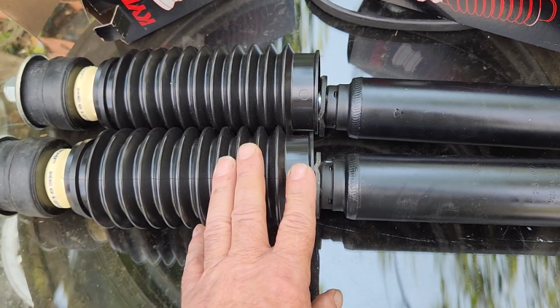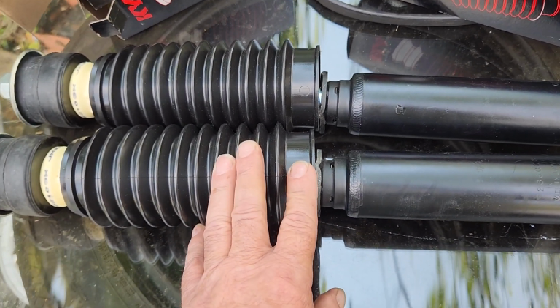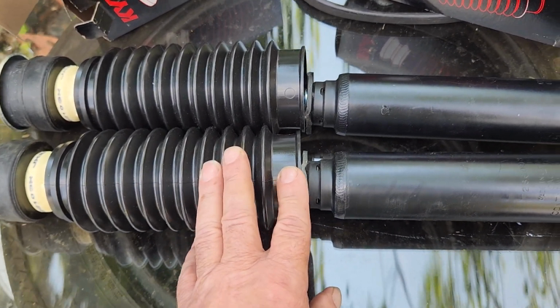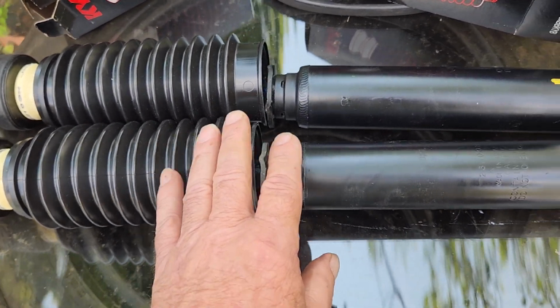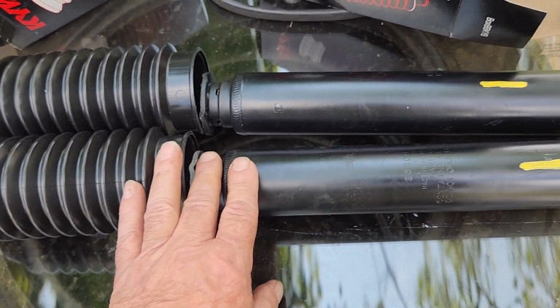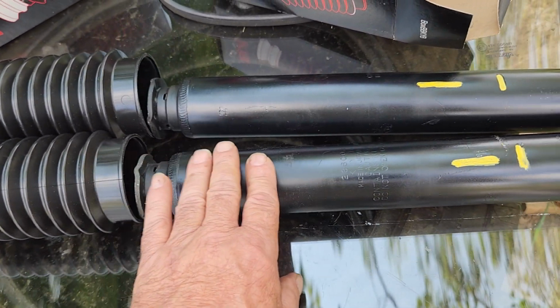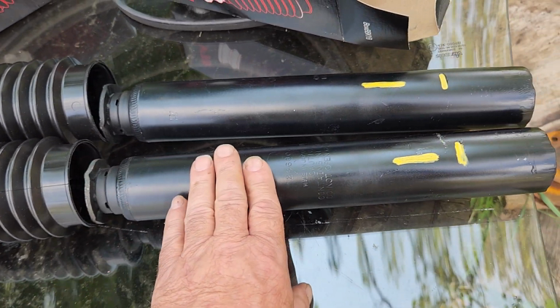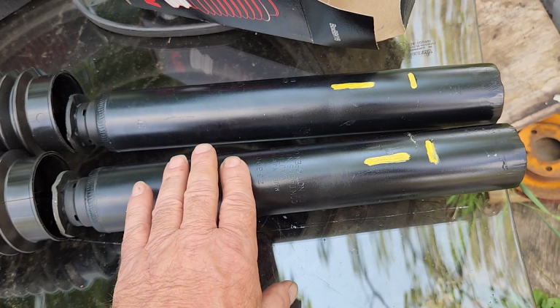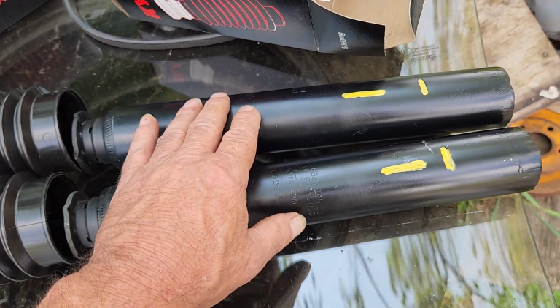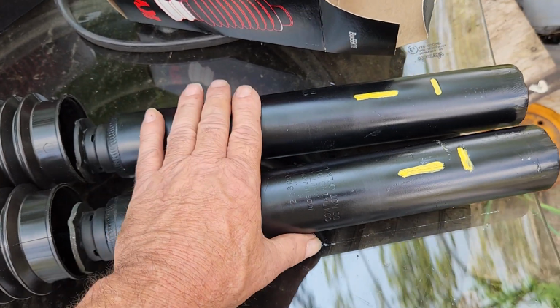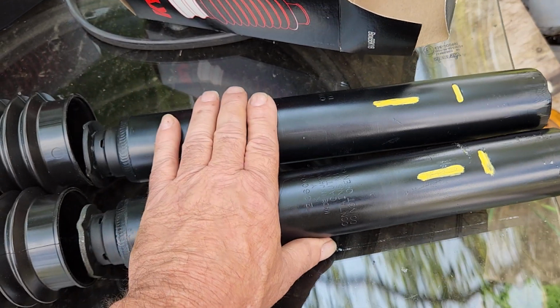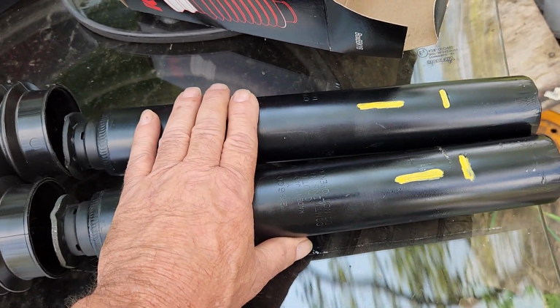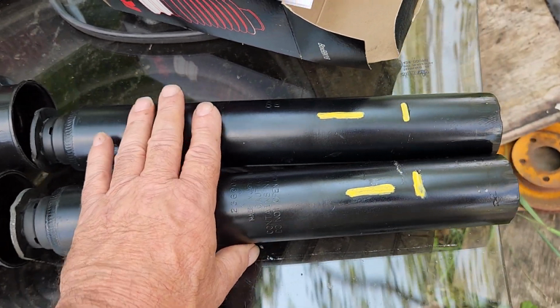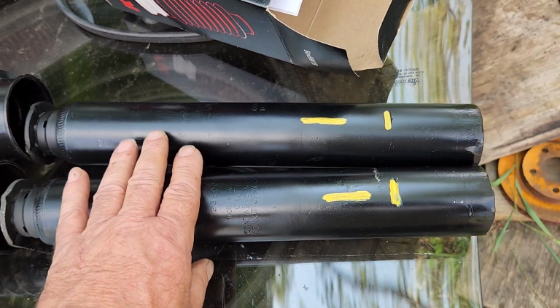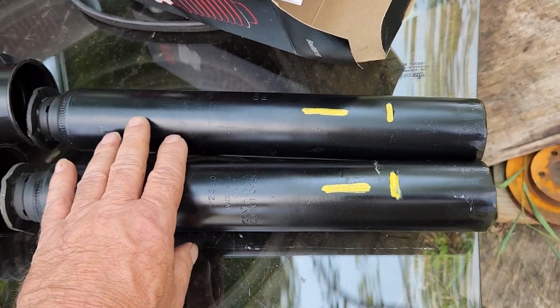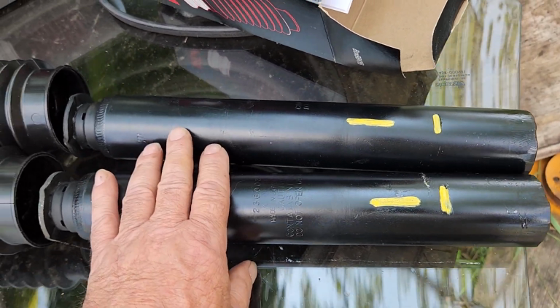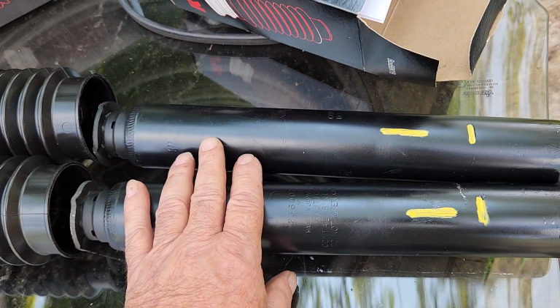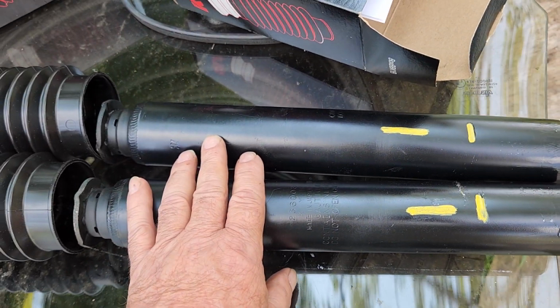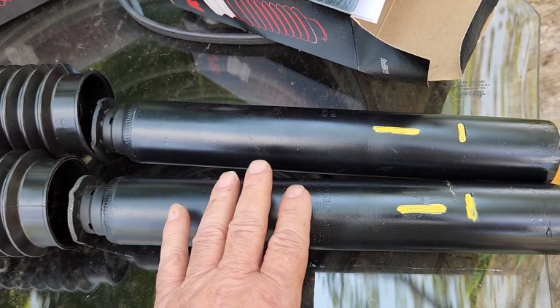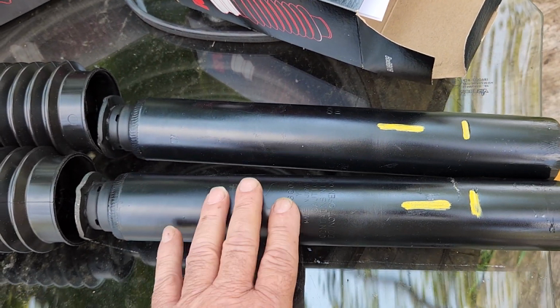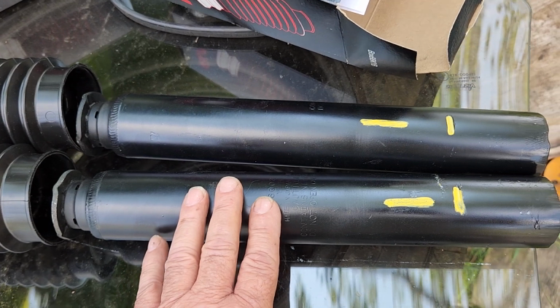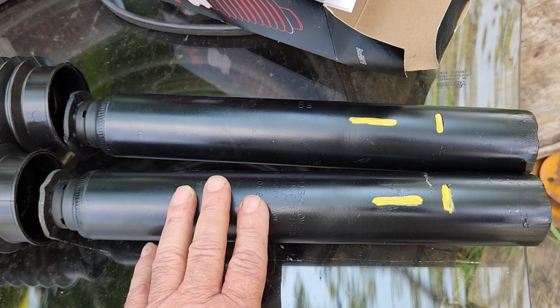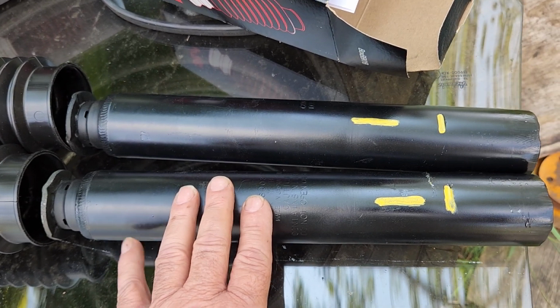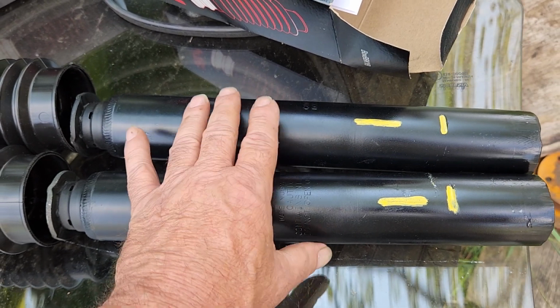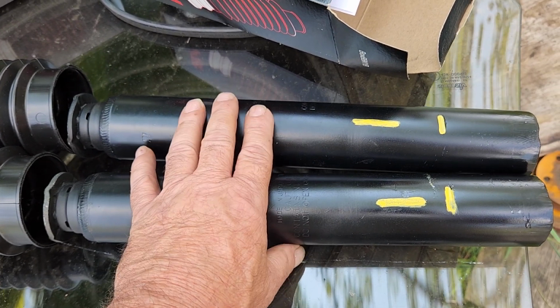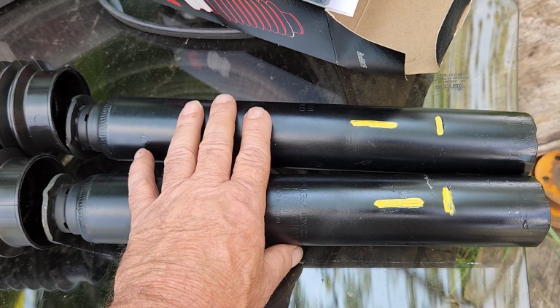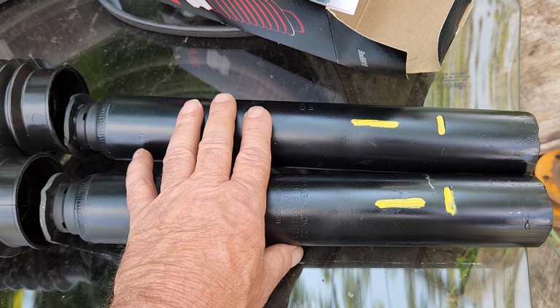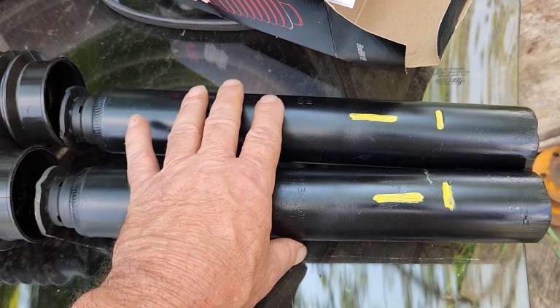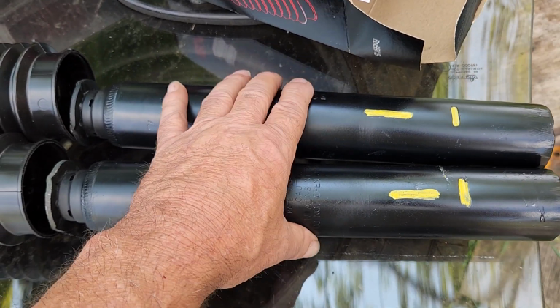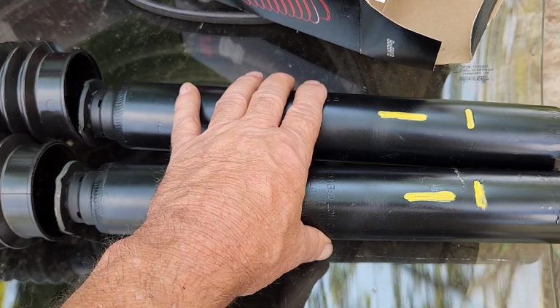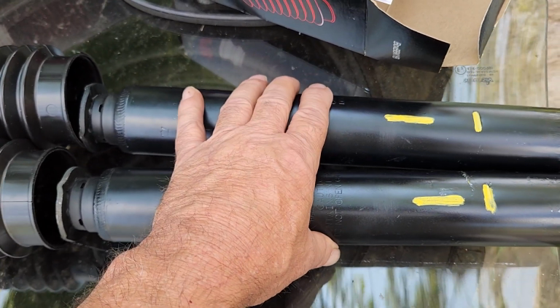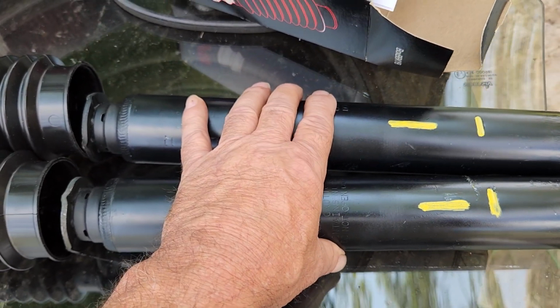It's quite labor-intensive, so the cost is a little, in my opinion, a little excessive, but the struts are $175 each, so it's $350 for the struts.